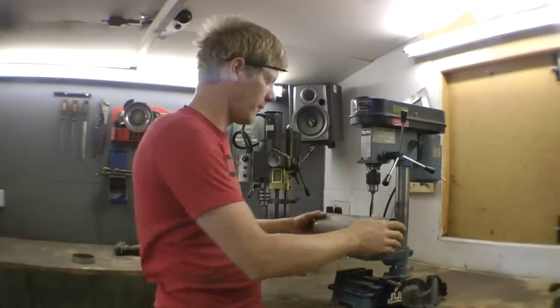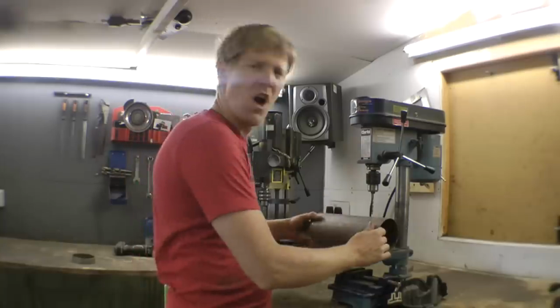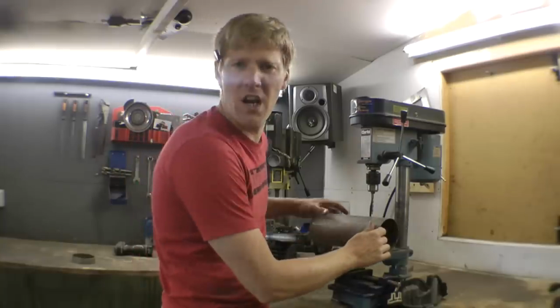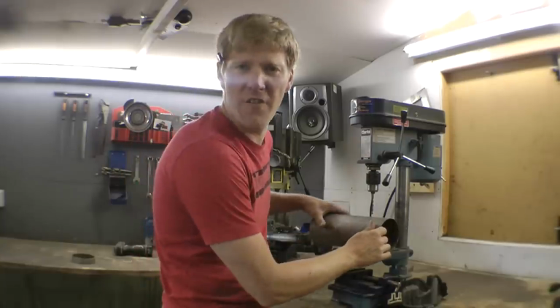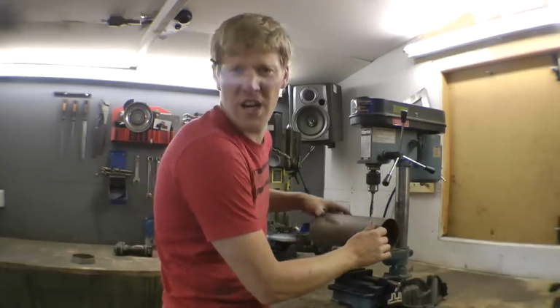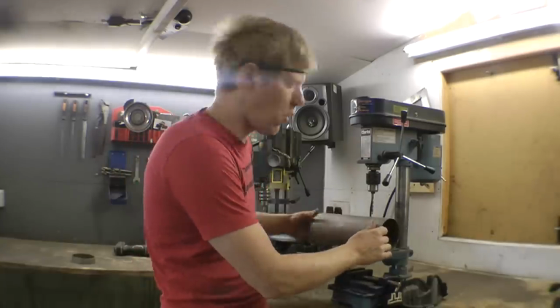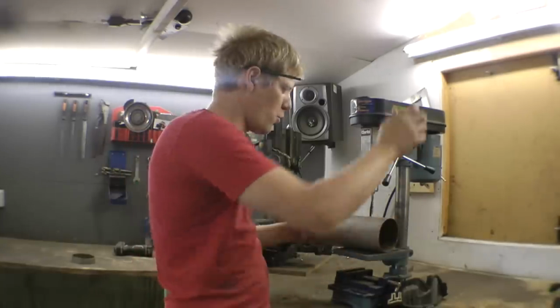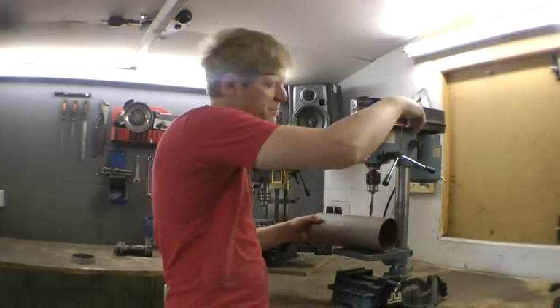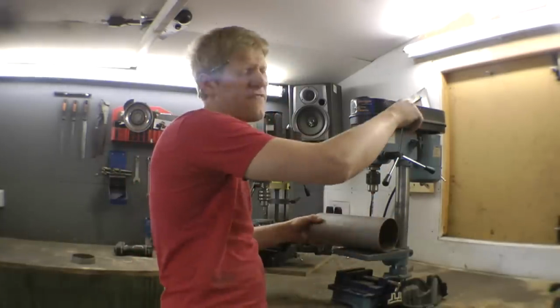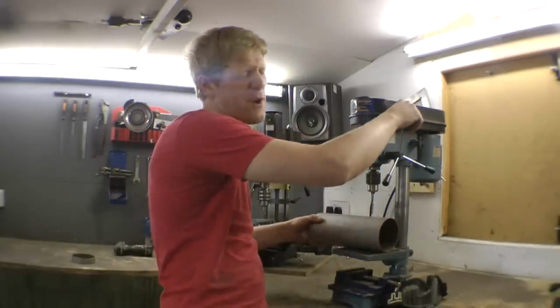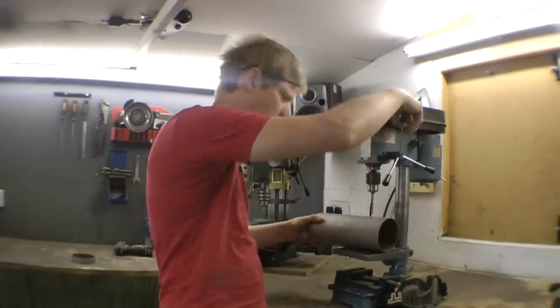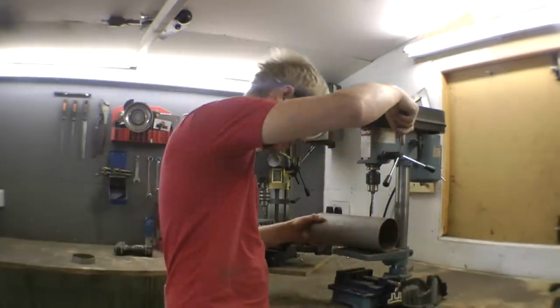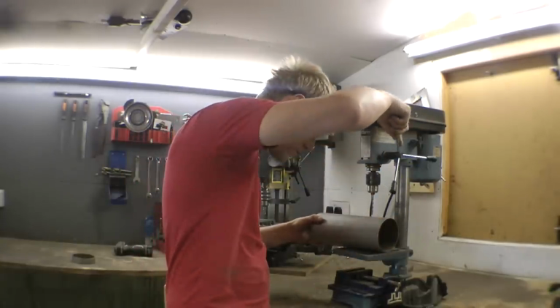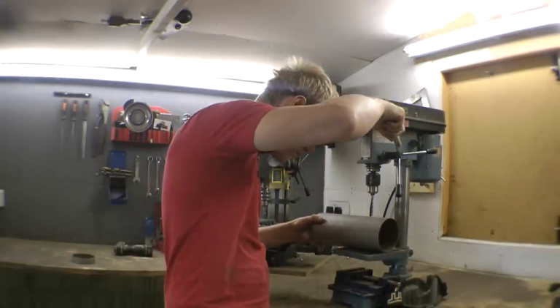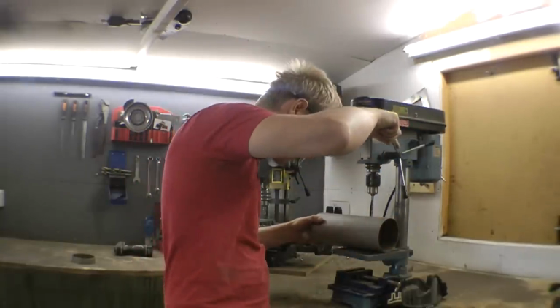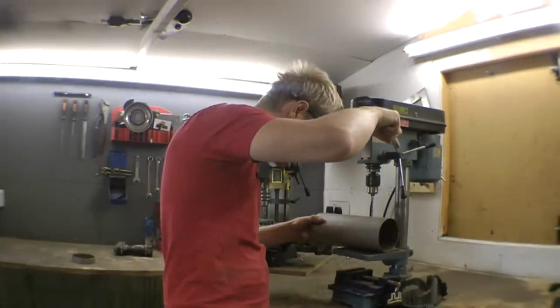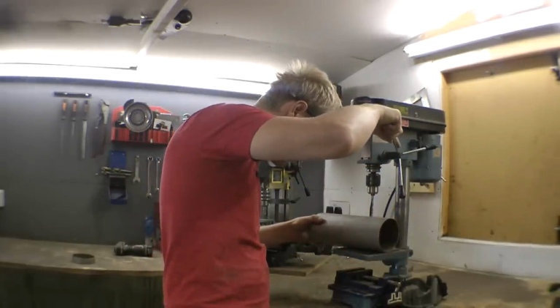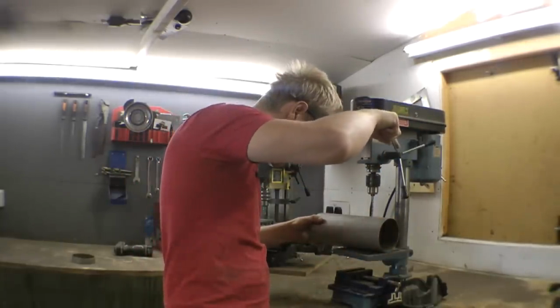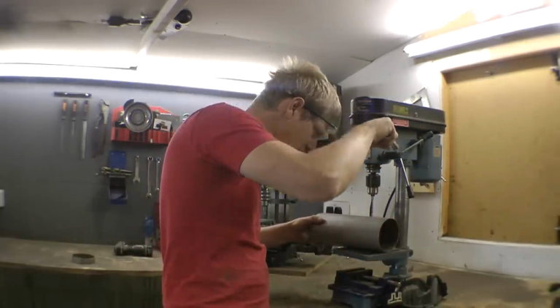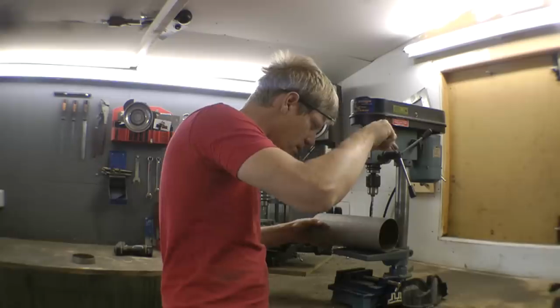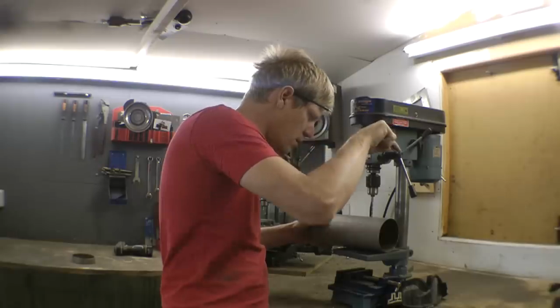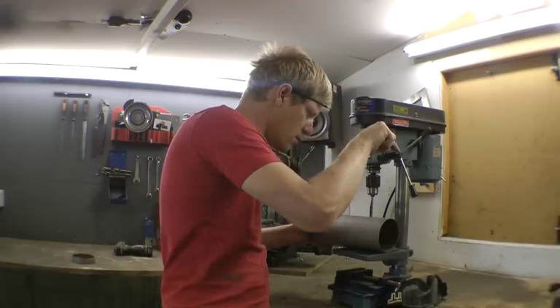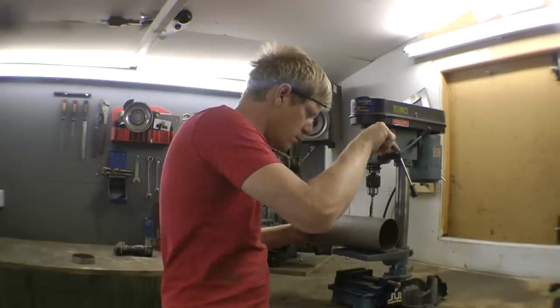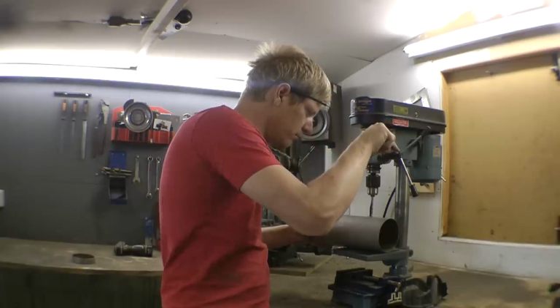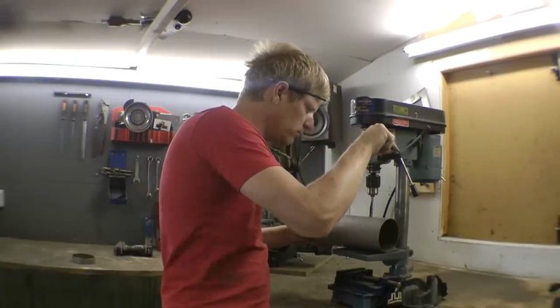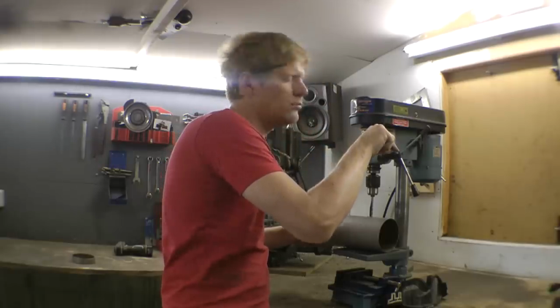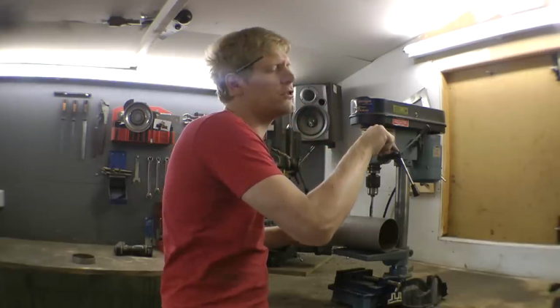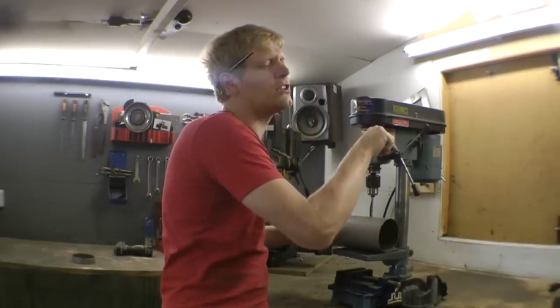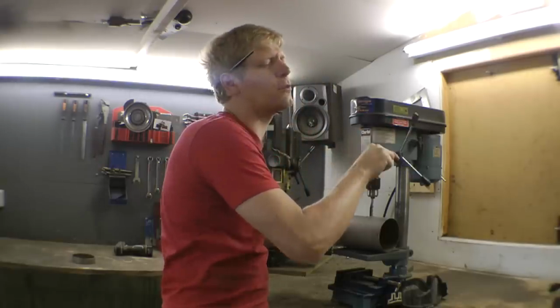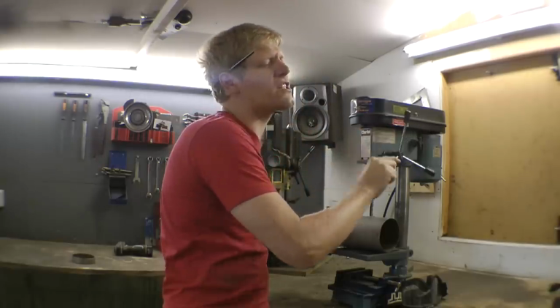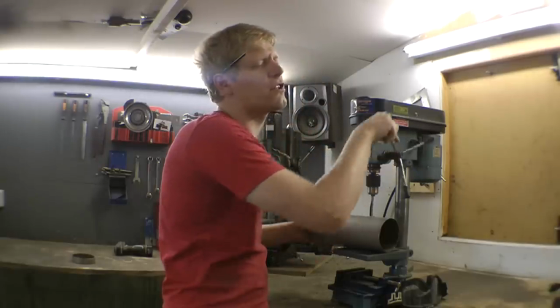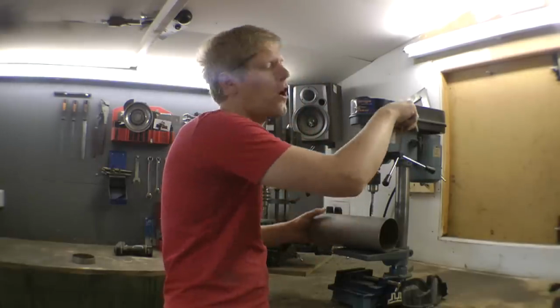I love drilling holes, especially in mild steel! Get in there! Just another 27 to go!